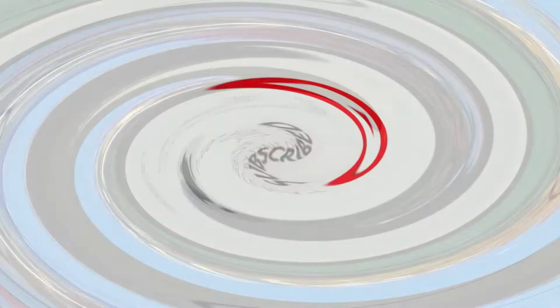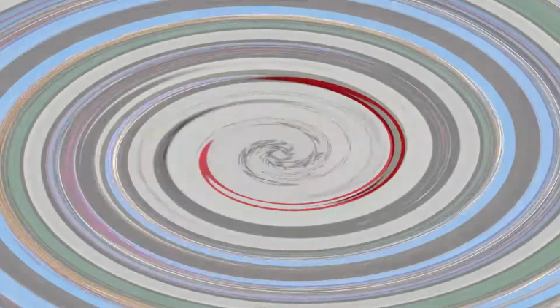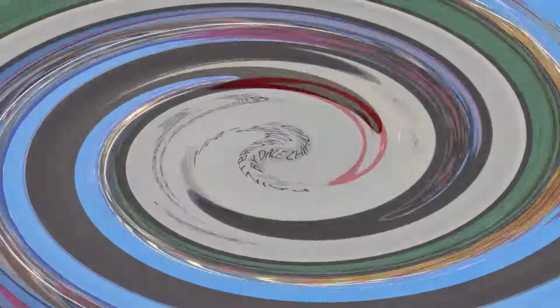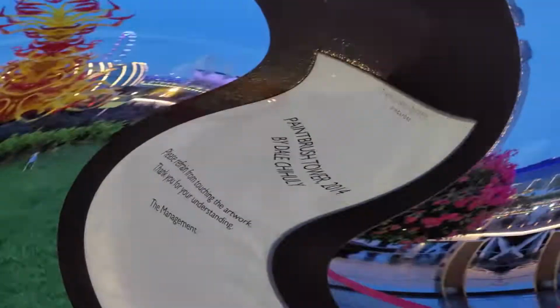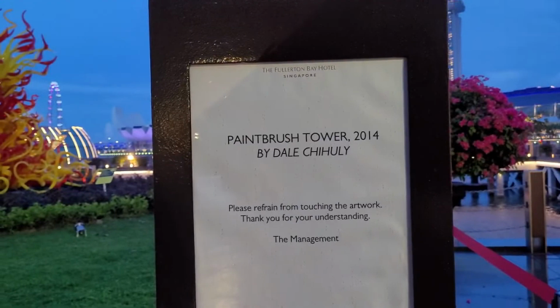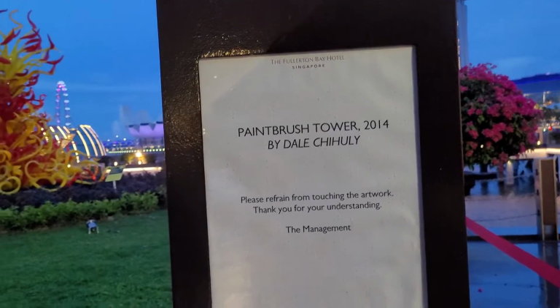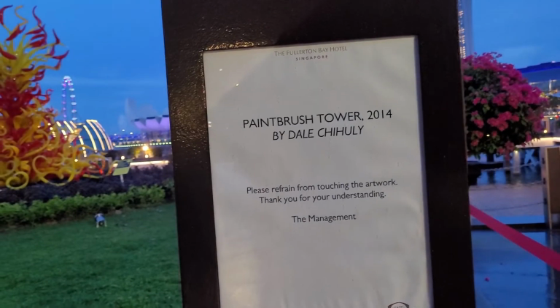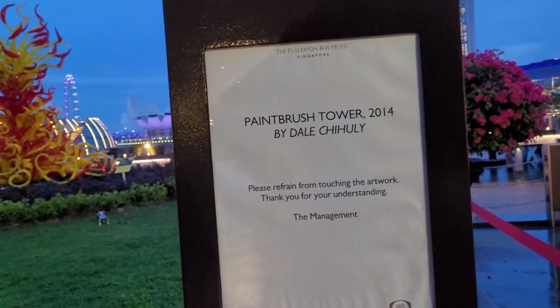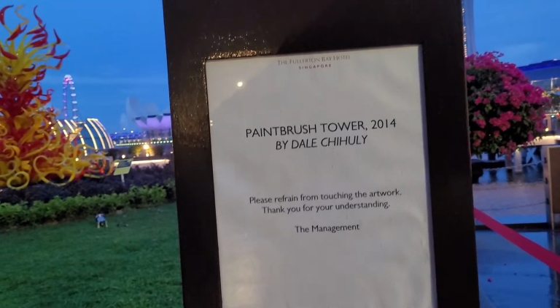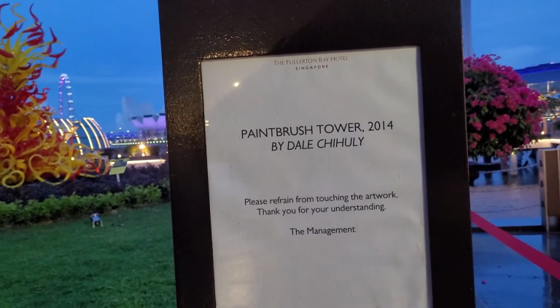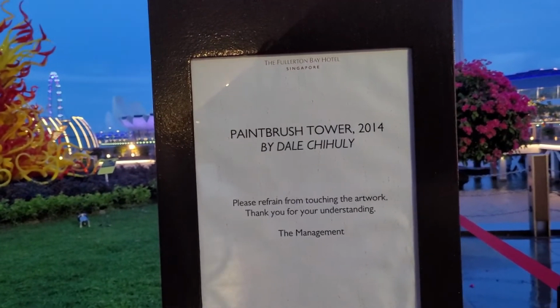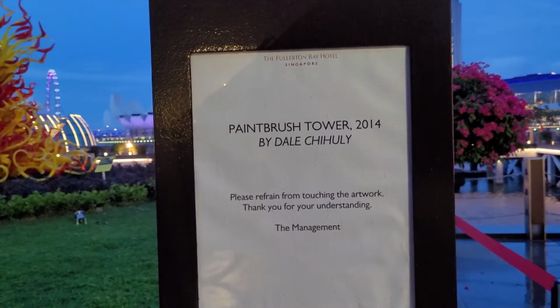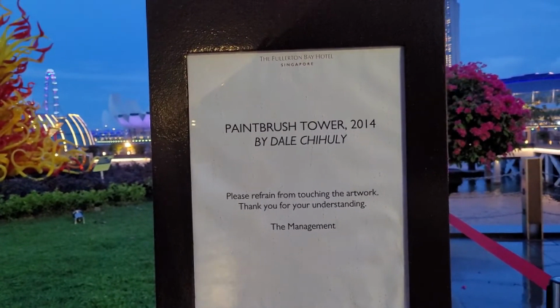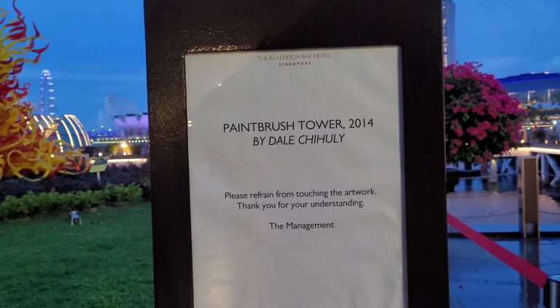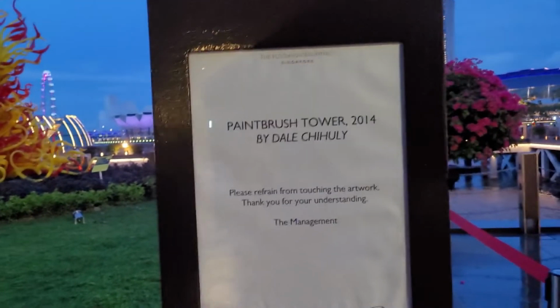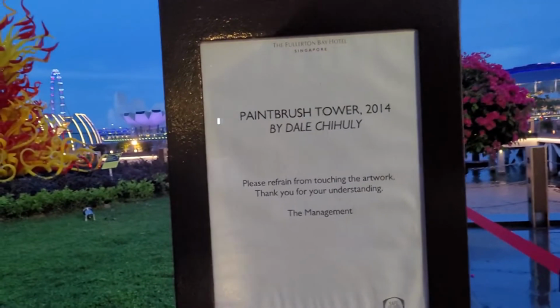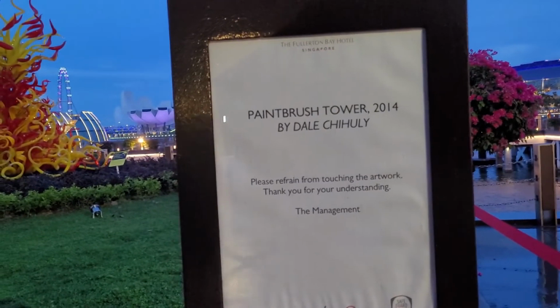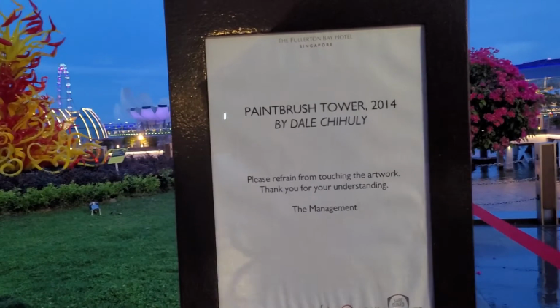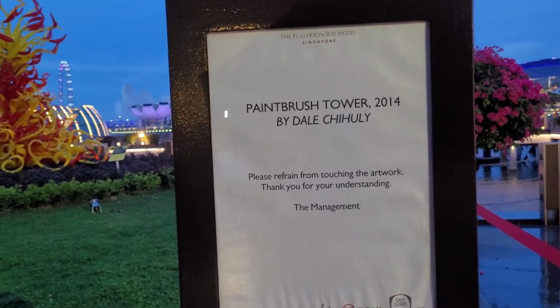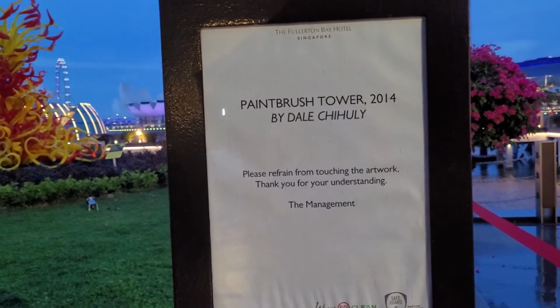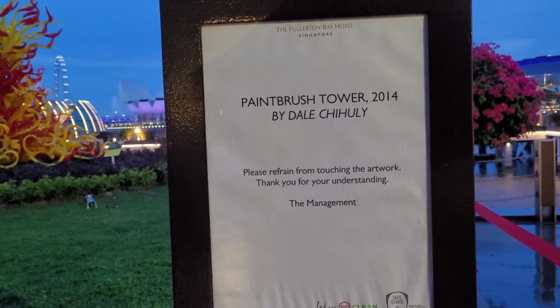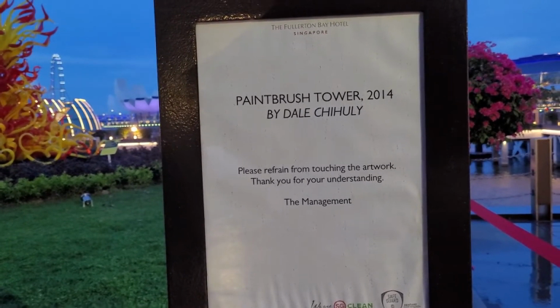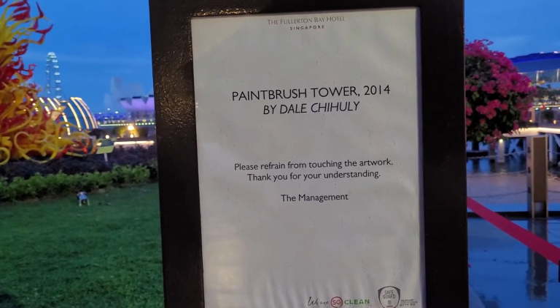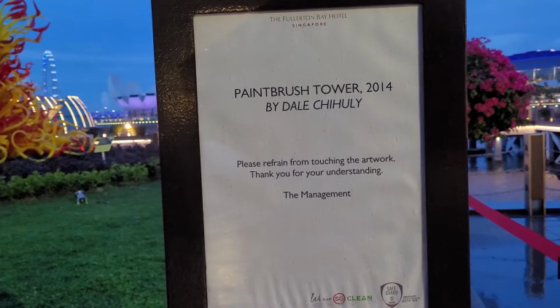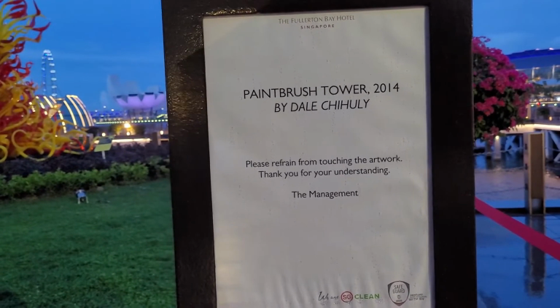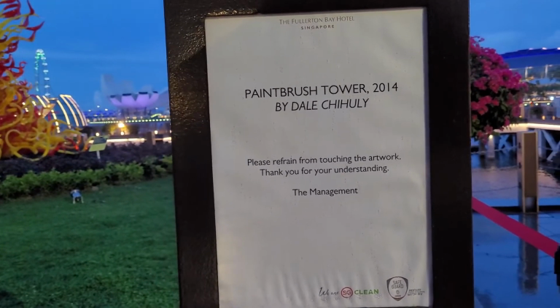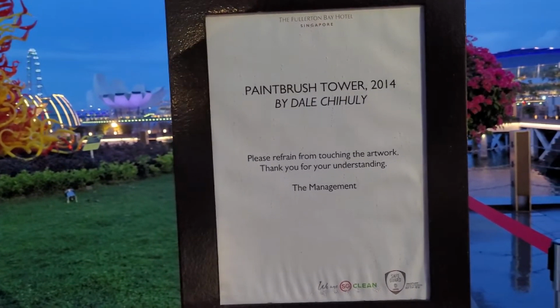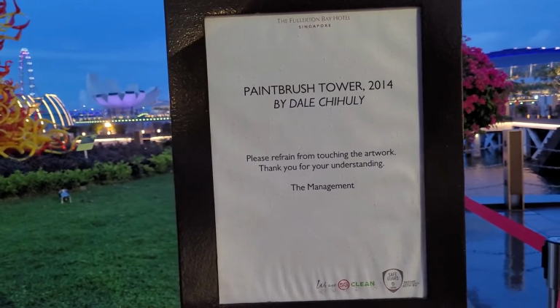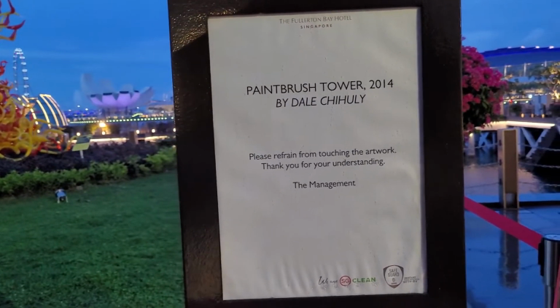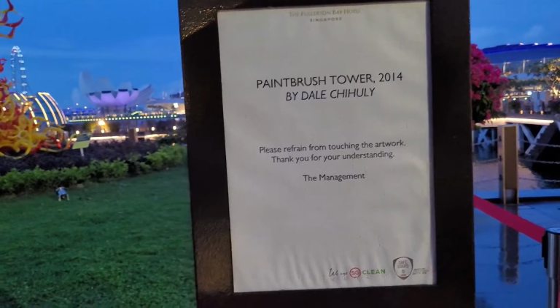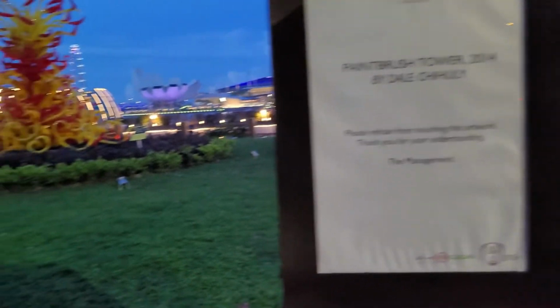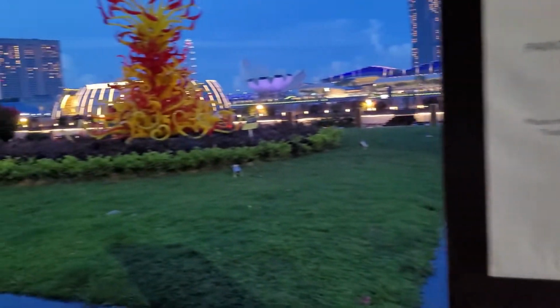Hi, good evening. So this is the Pink Rust Power 2012 by Dell Chi Polly, and you cannot touch the artwork. So this is the artwork.